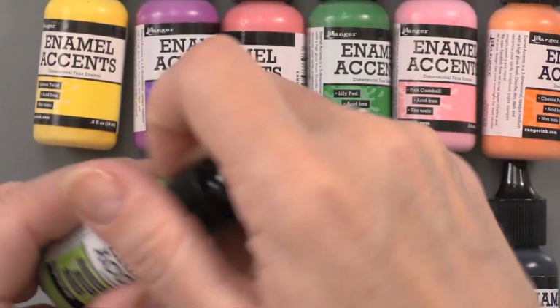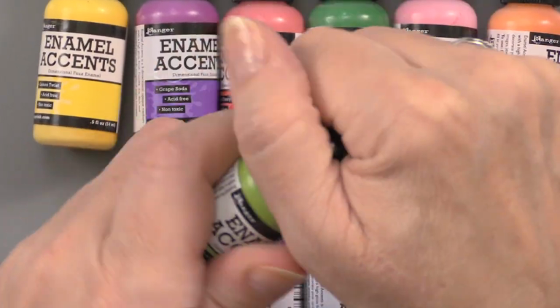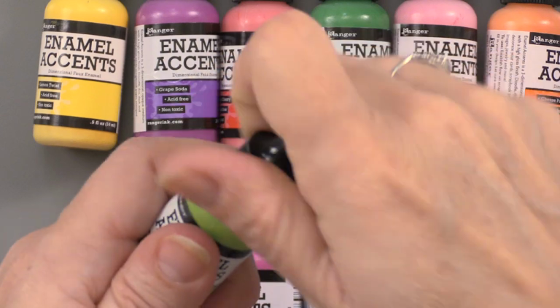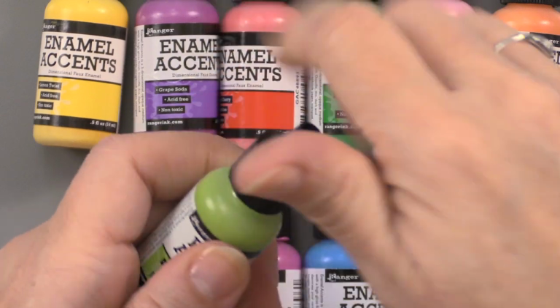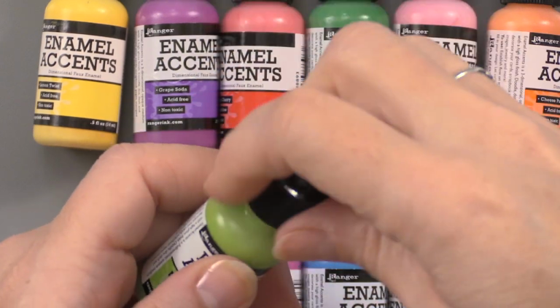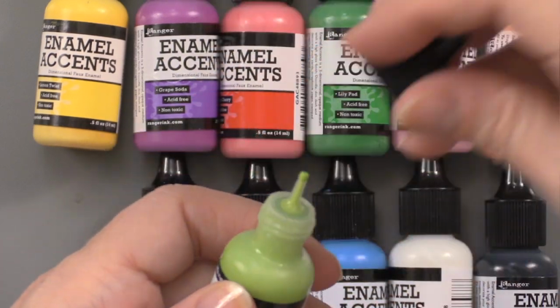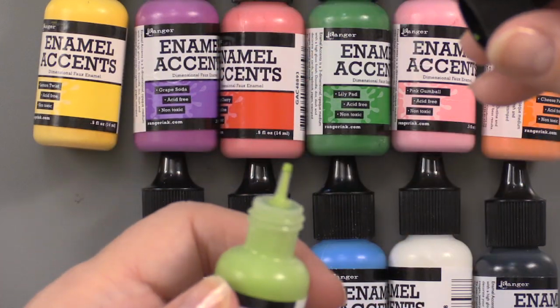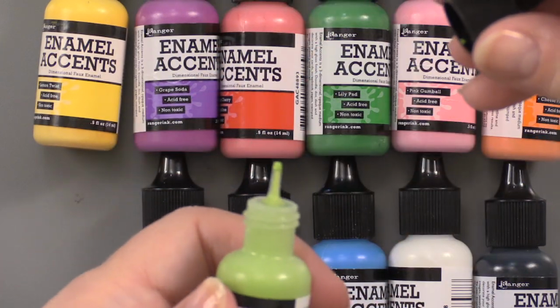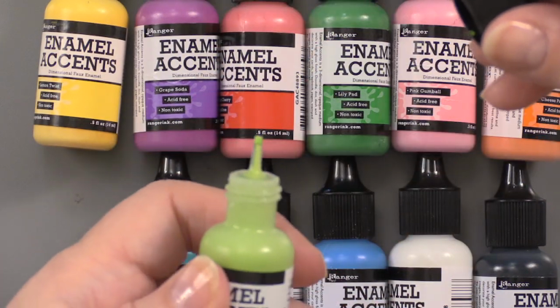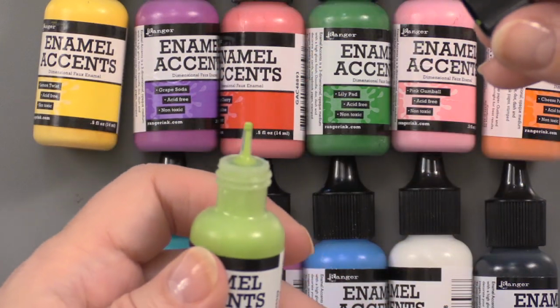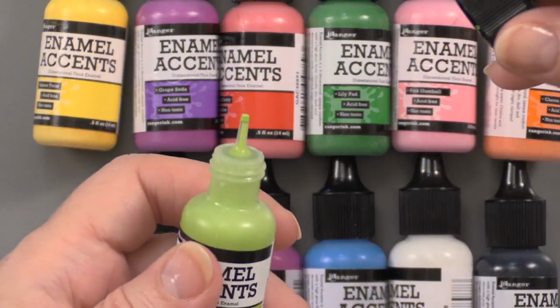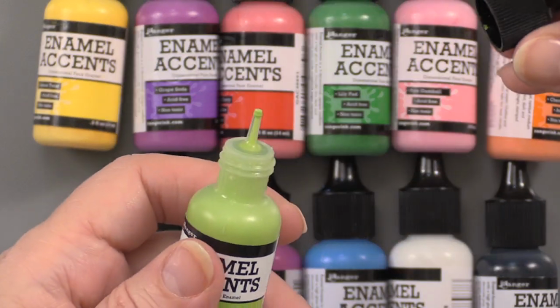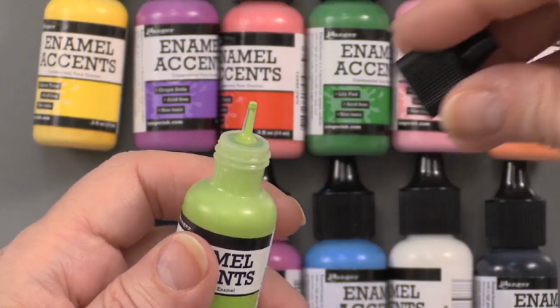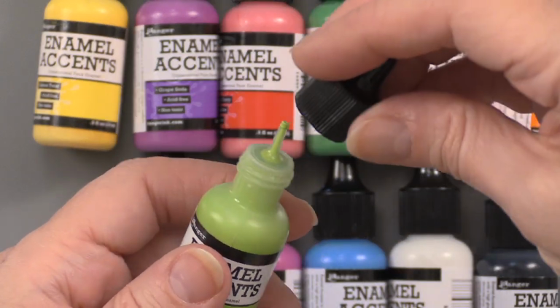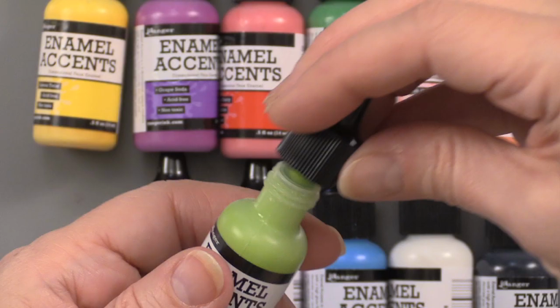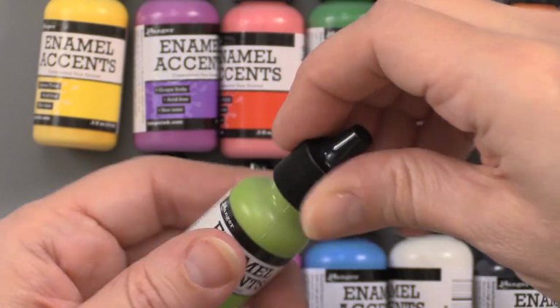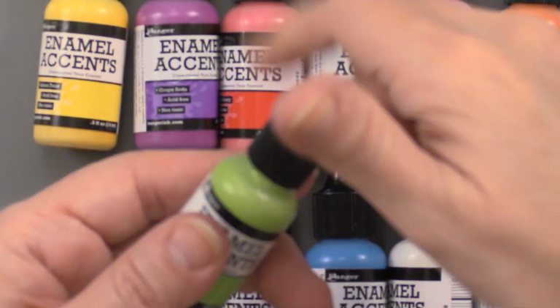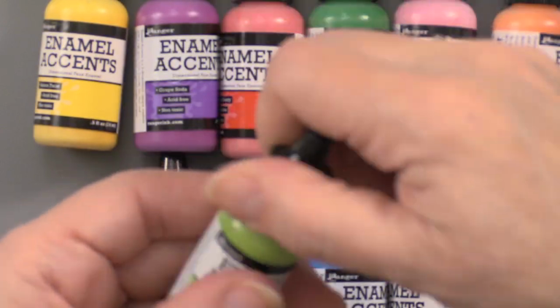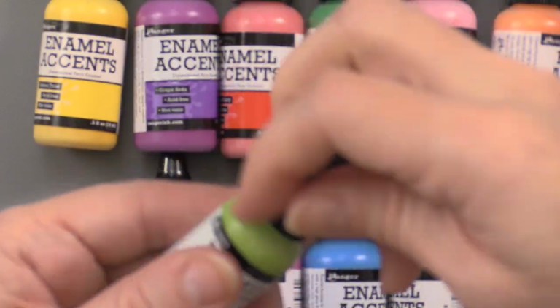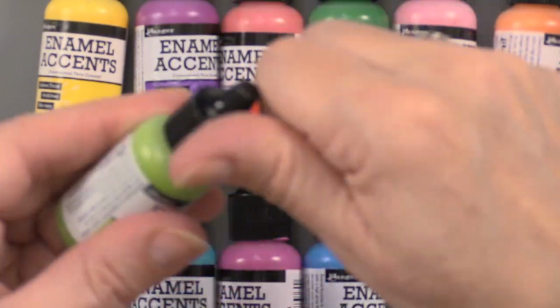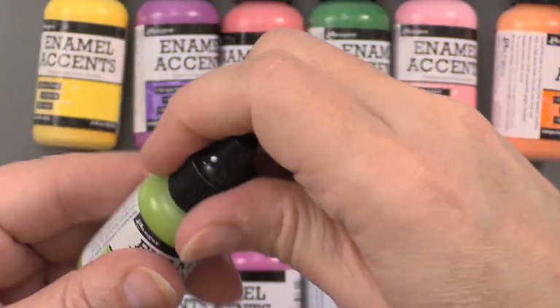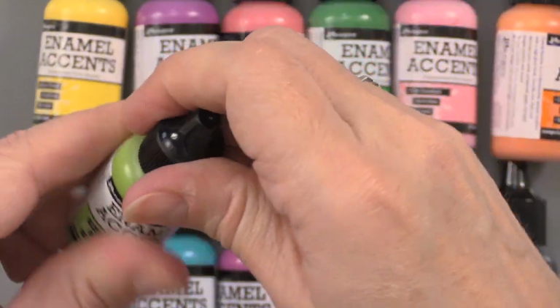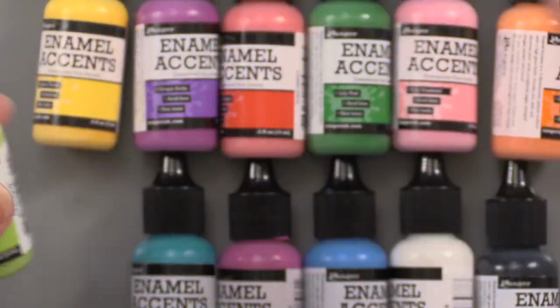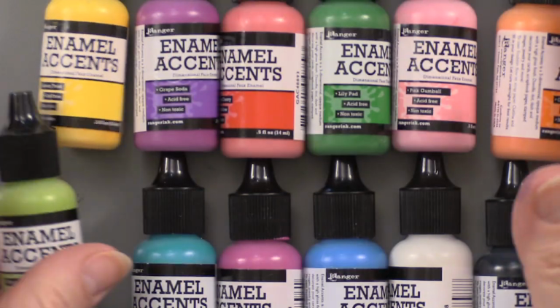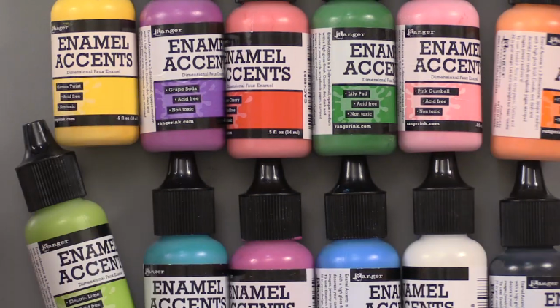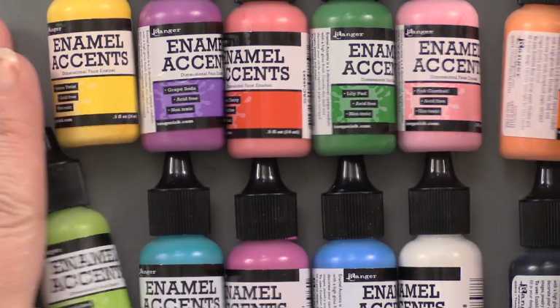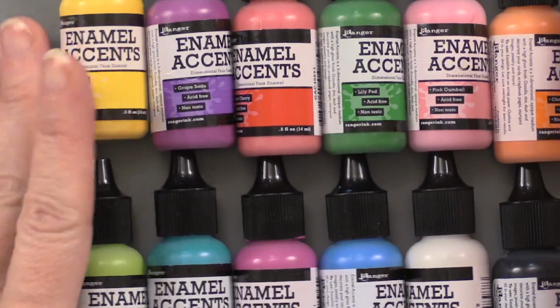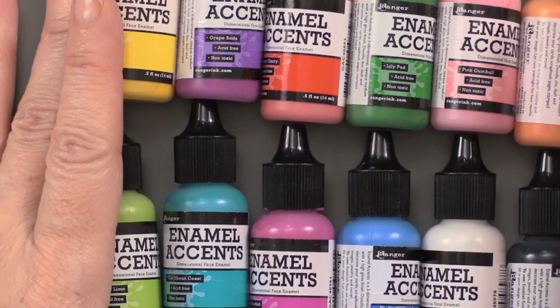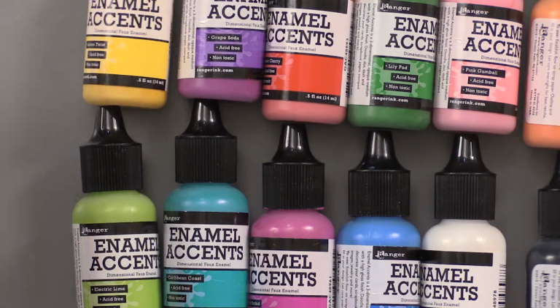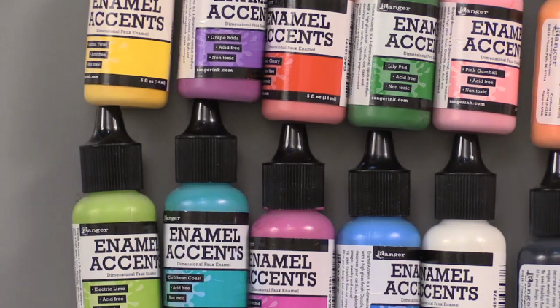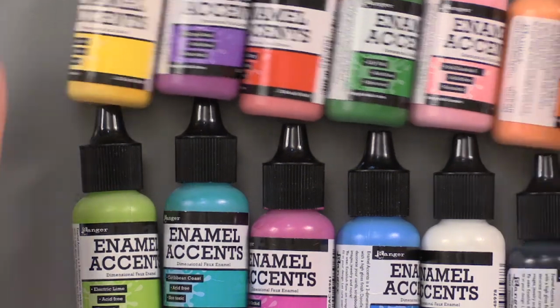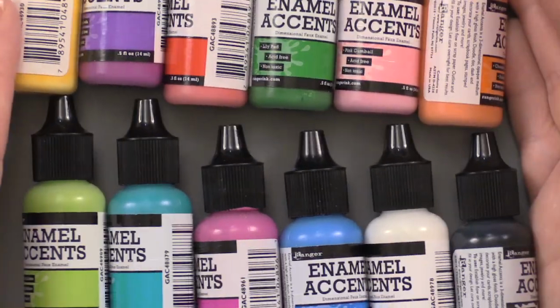It also has a needle nose tip for easy application to create dimensional dots, dashes, and doodles. It's also non-toxic, acid free, and just look at these bright colors.